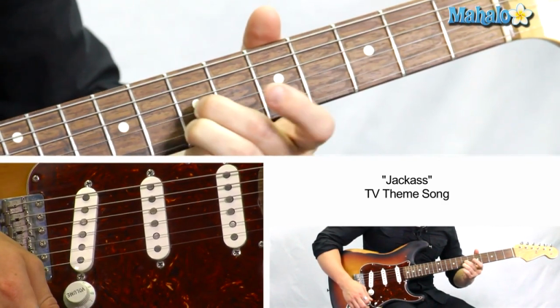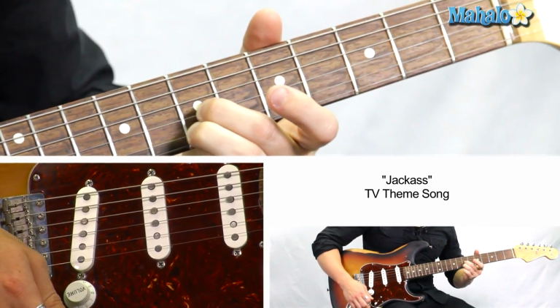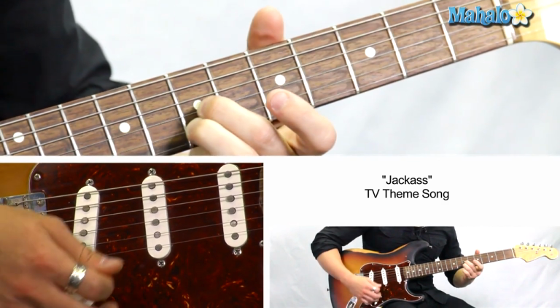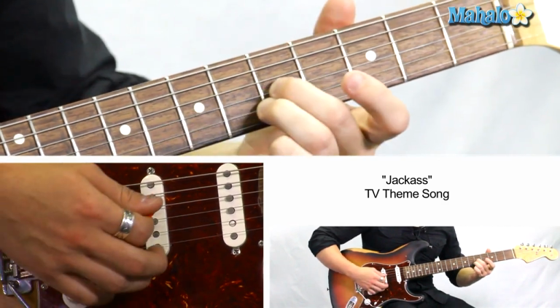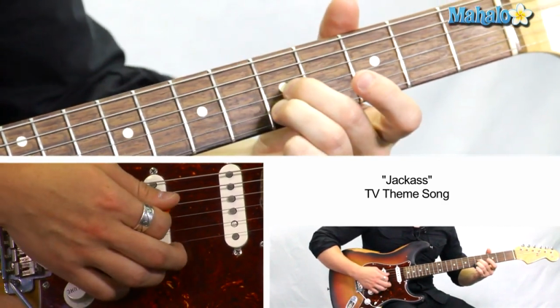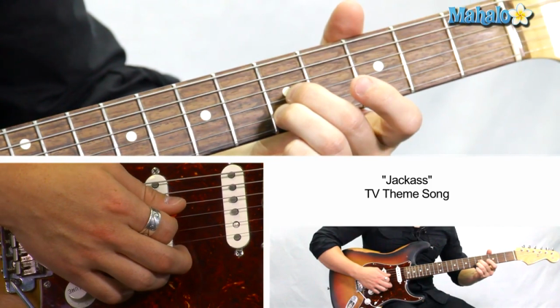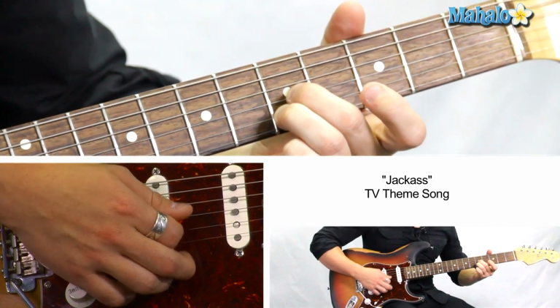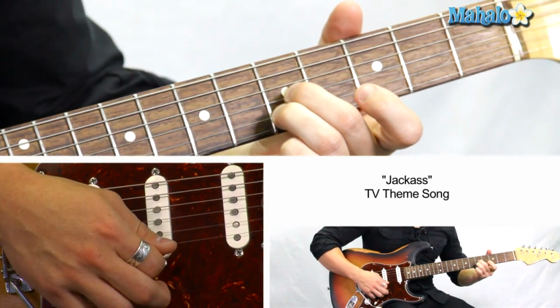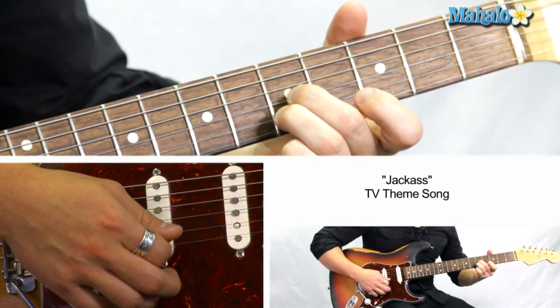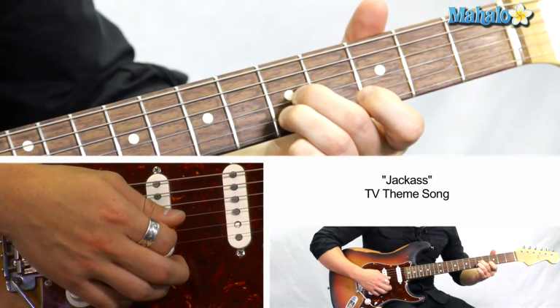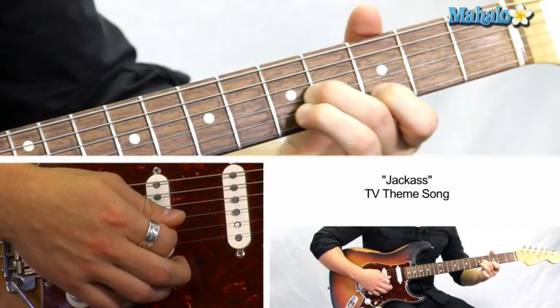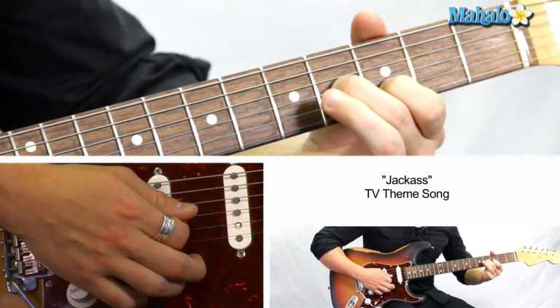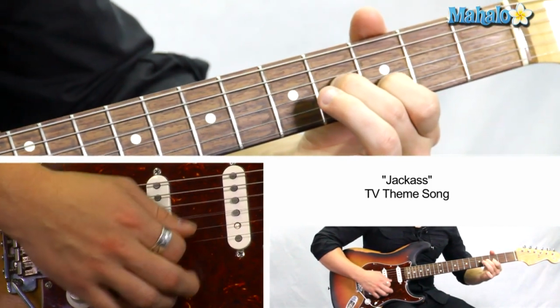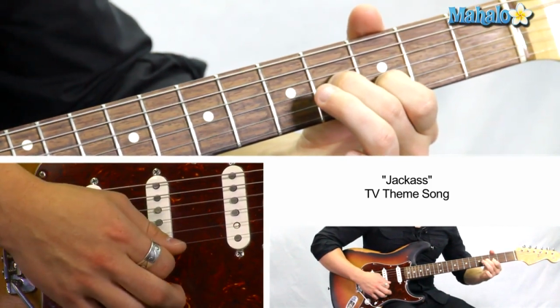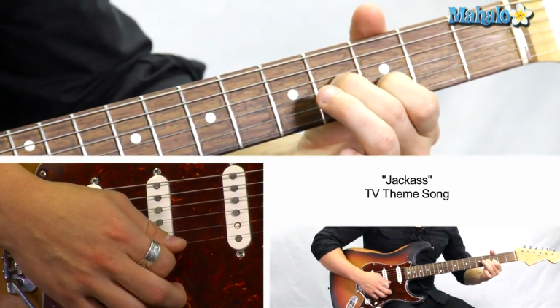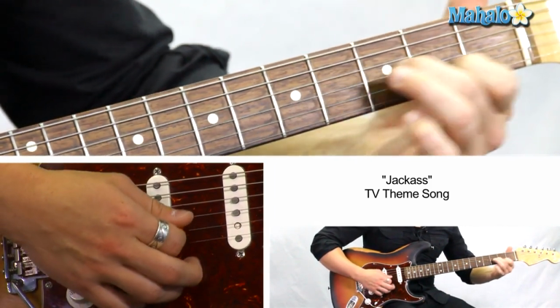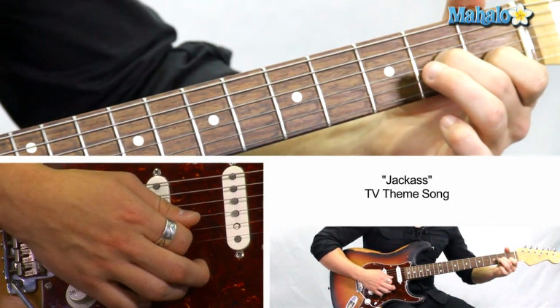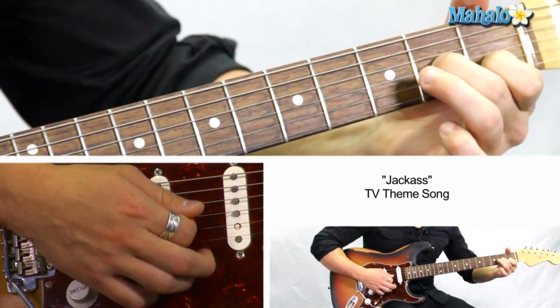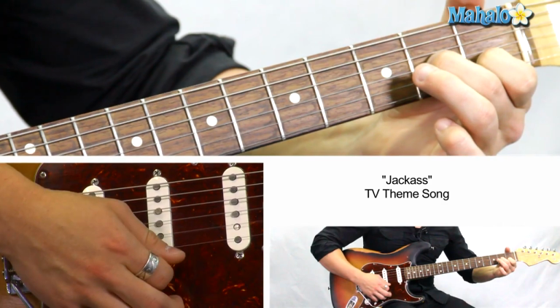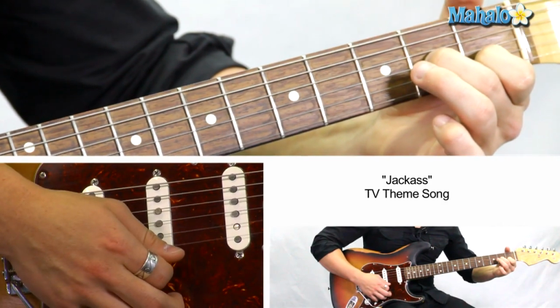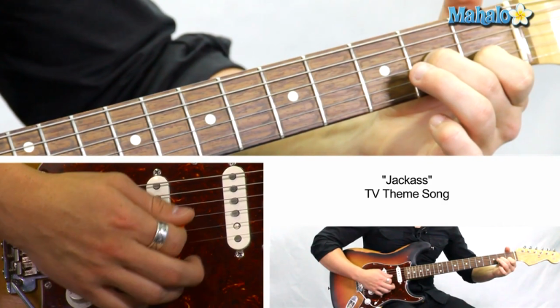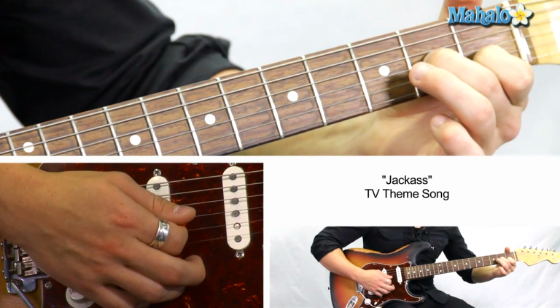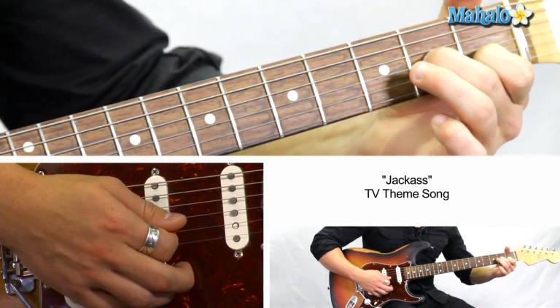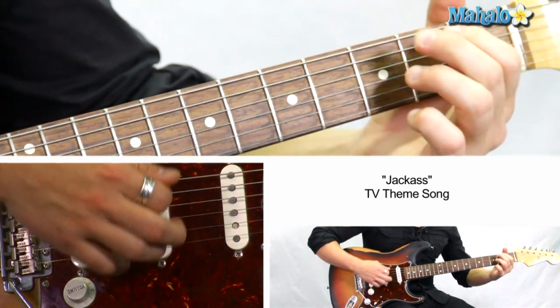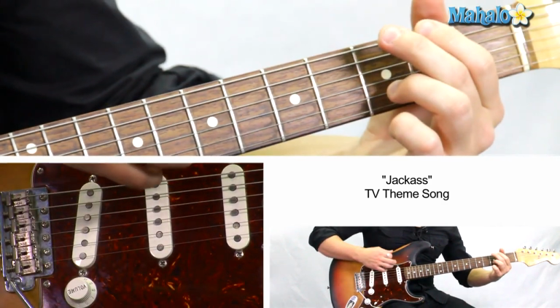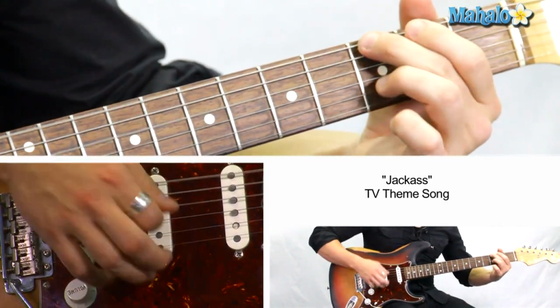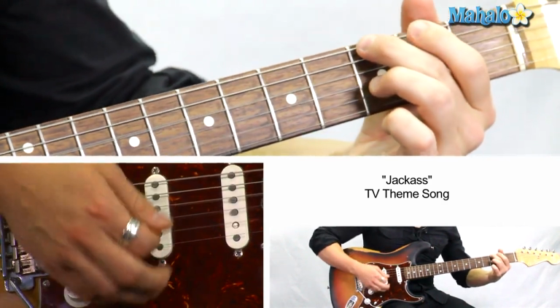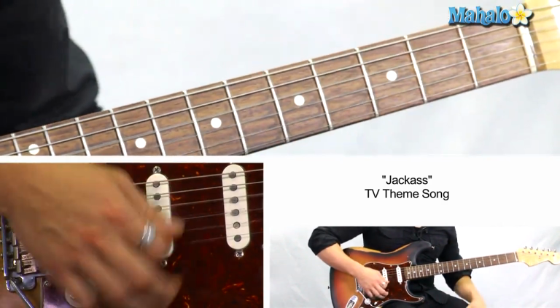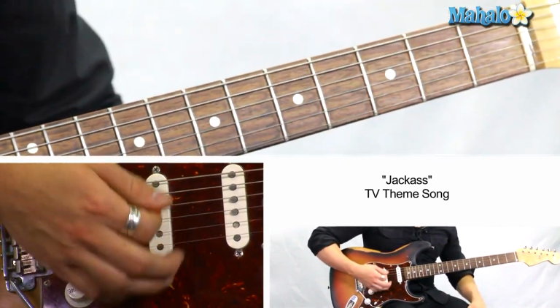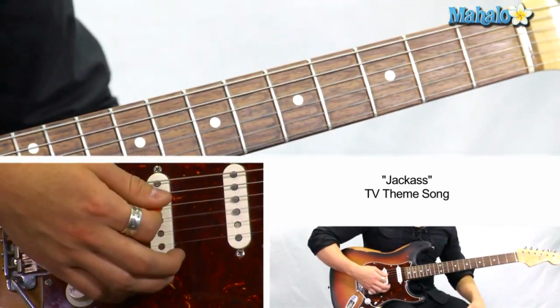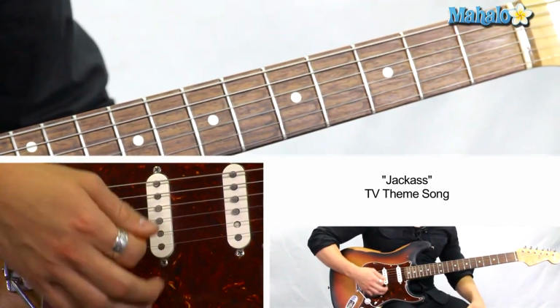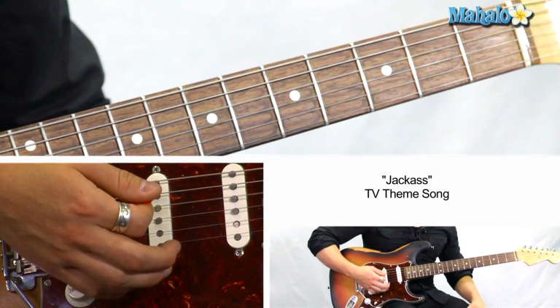And then we're going to come back down: 5 and 5, 4 and 3, 2 and 1. Just slide it down. And then G. And you can always just hit these open.